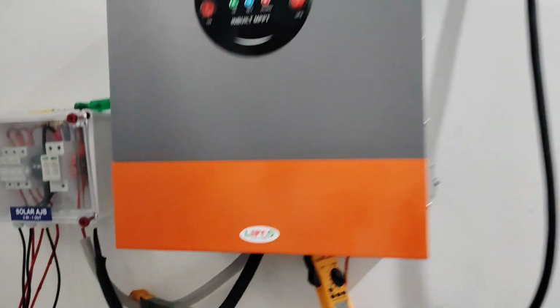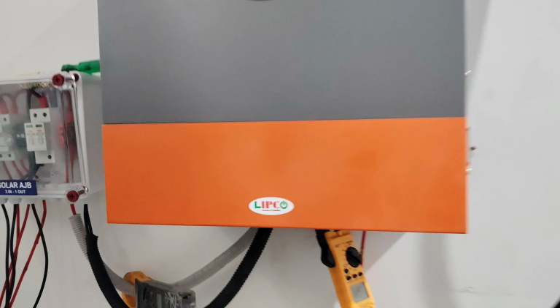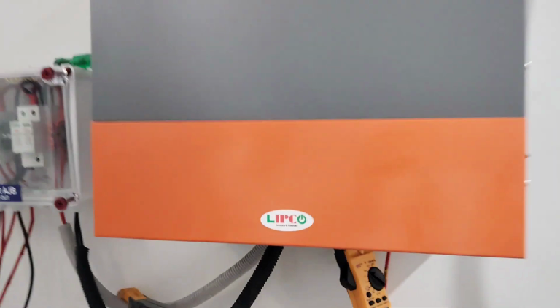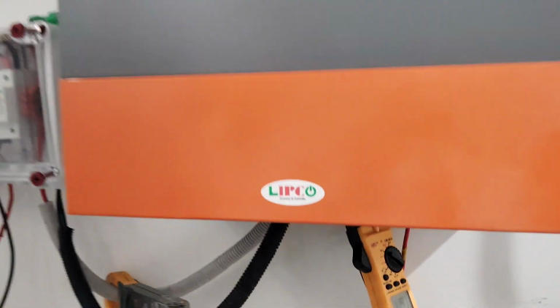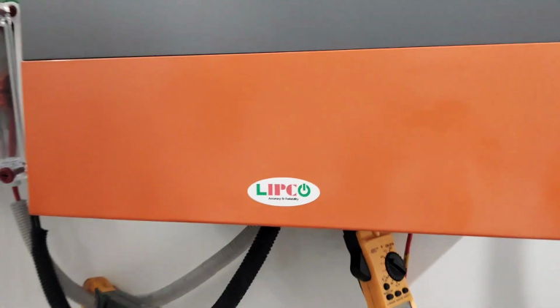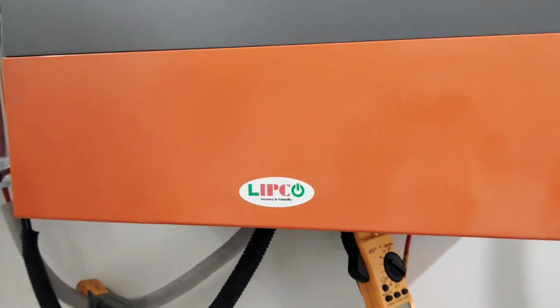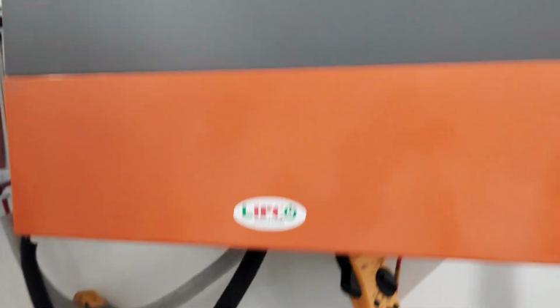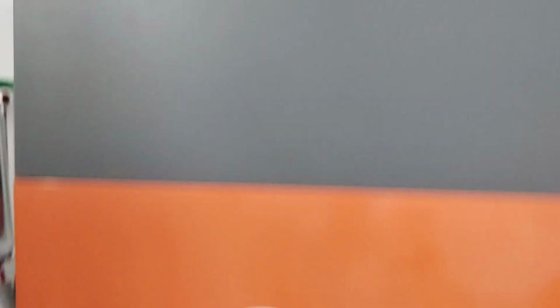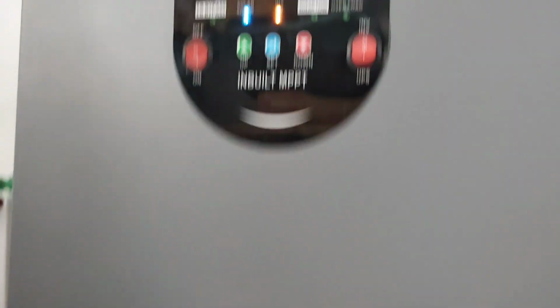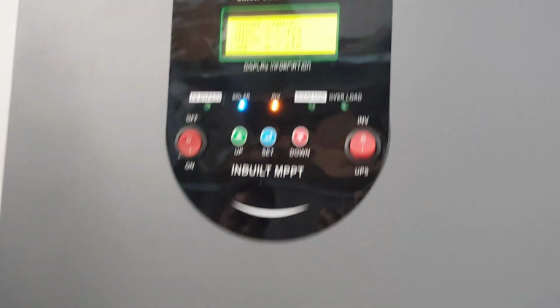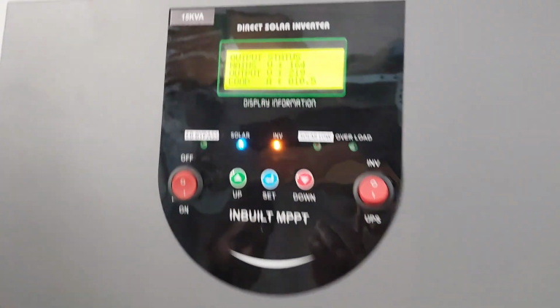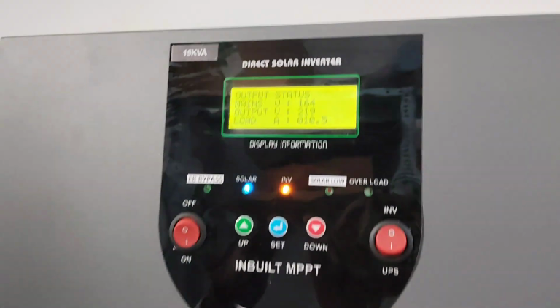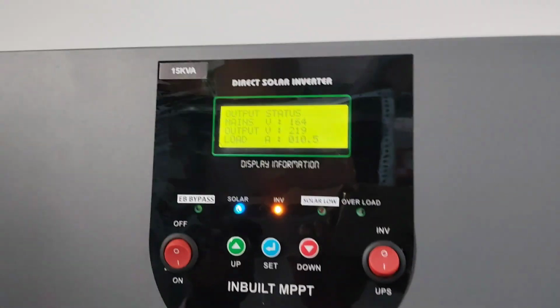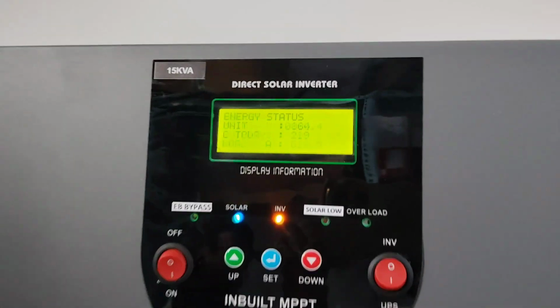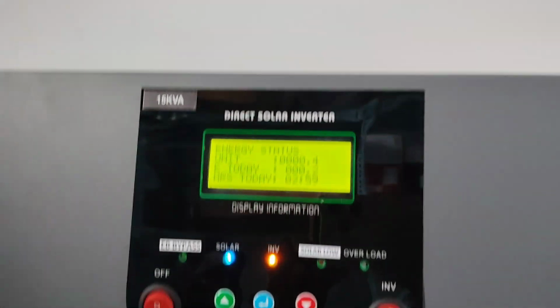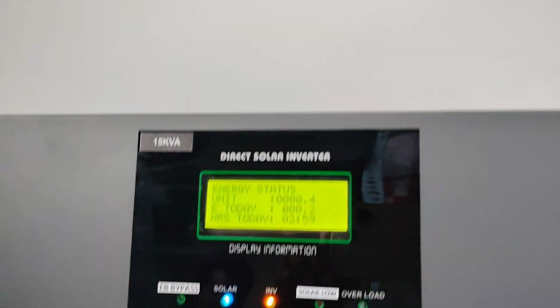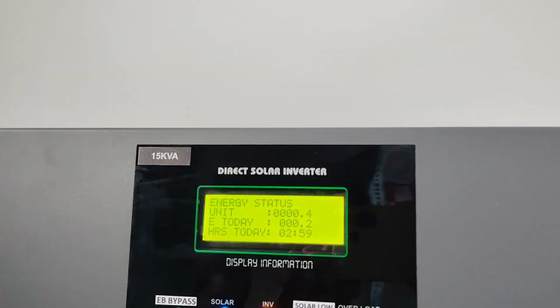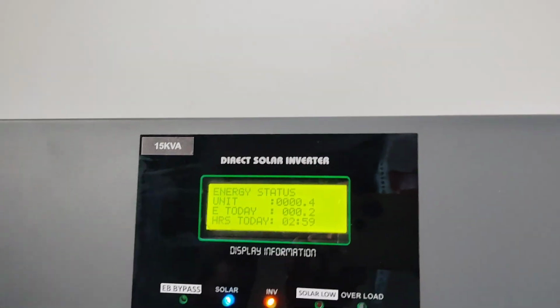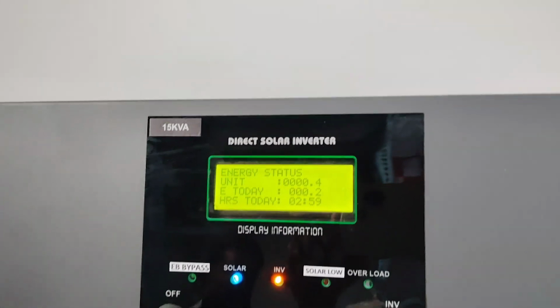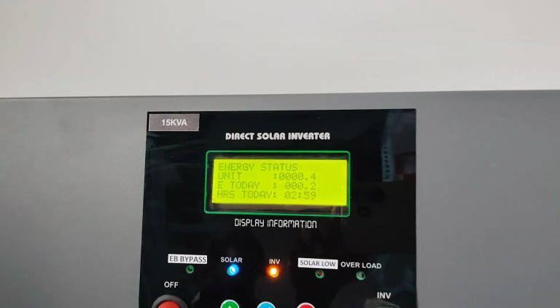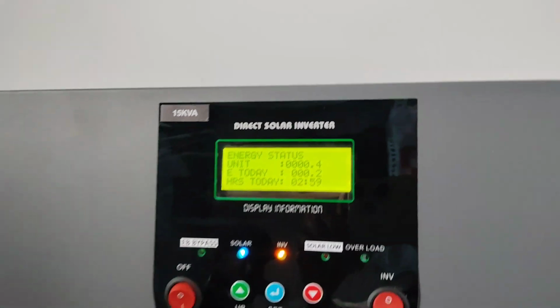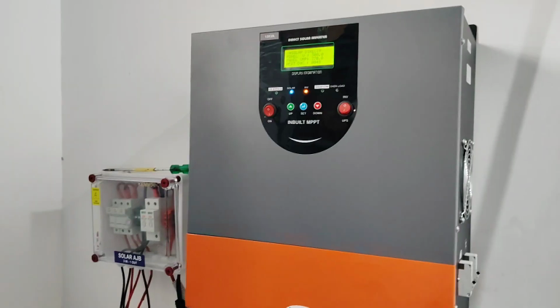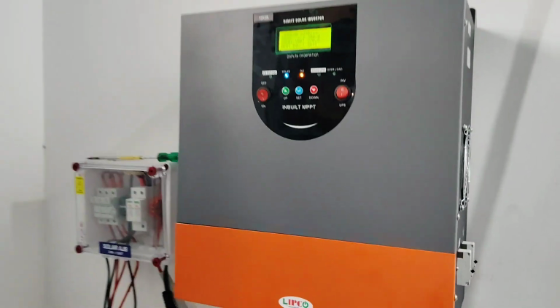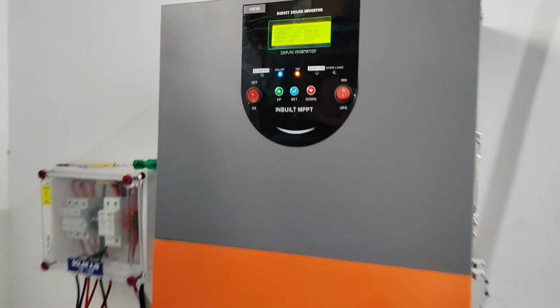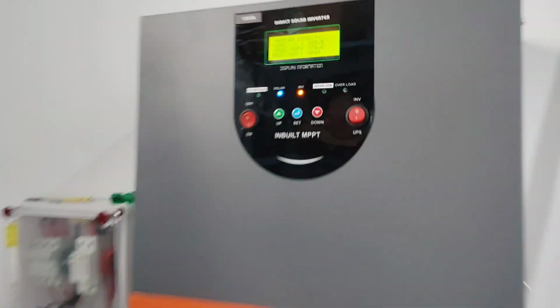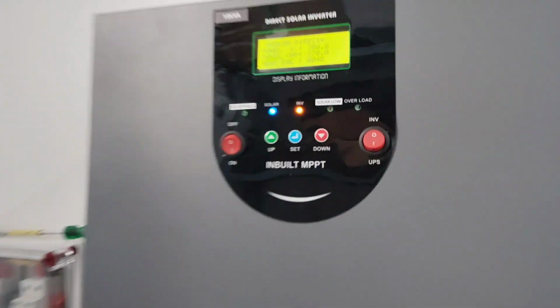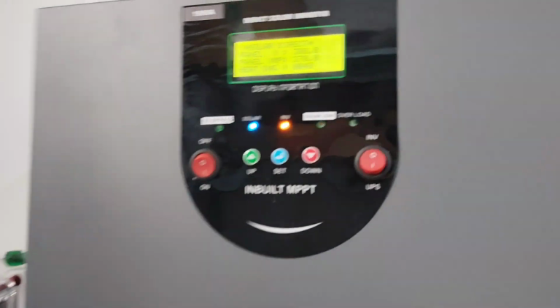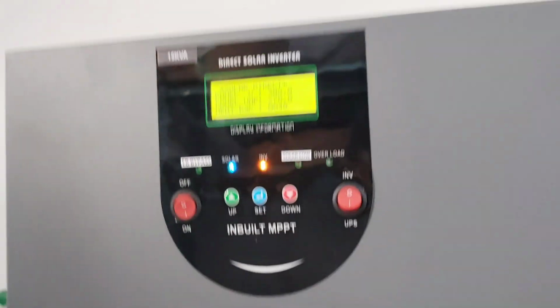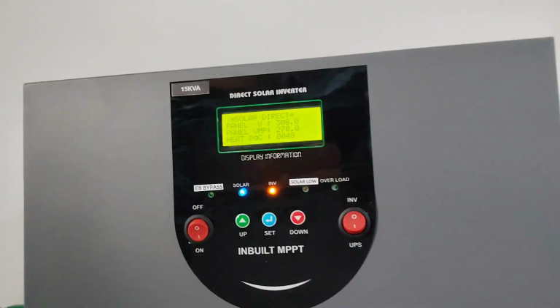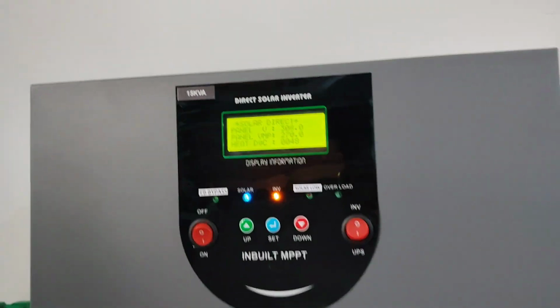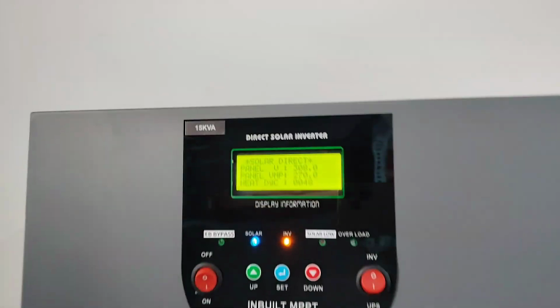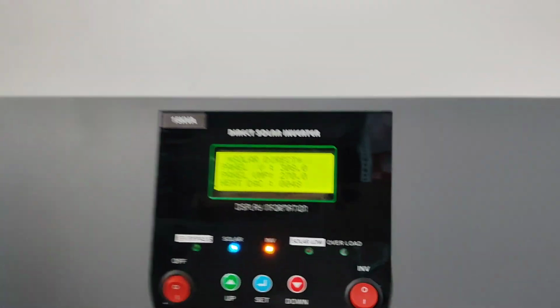Nowadays electricity costs are very high. To cut down electricity expenses, you can install a direct solar inverter and manage all your workload through solar power.